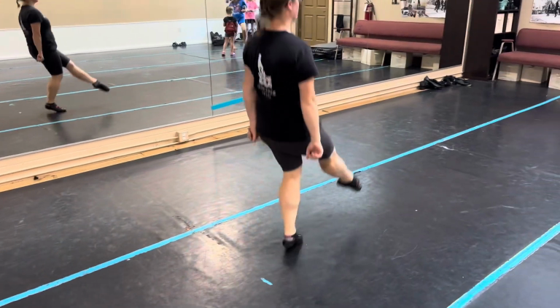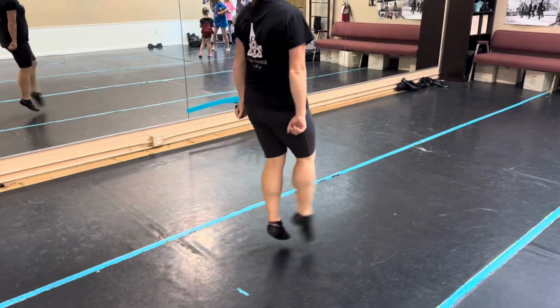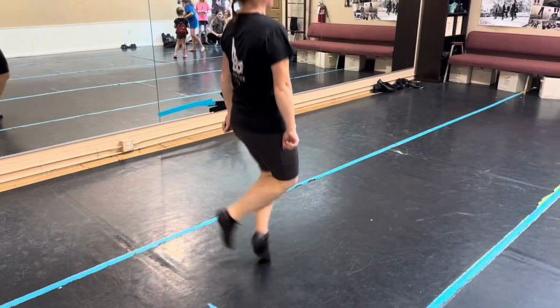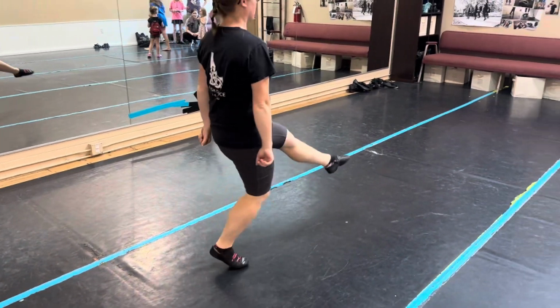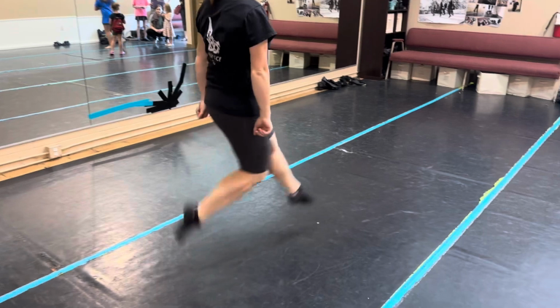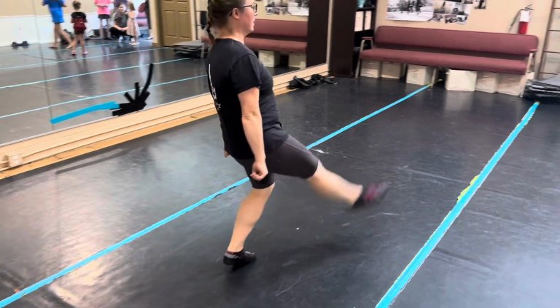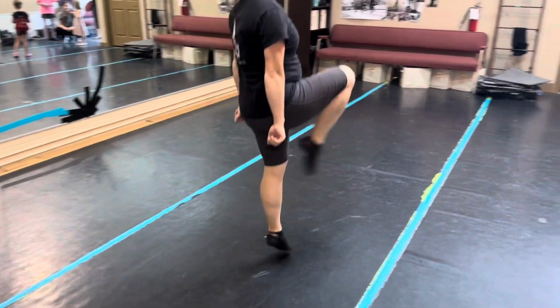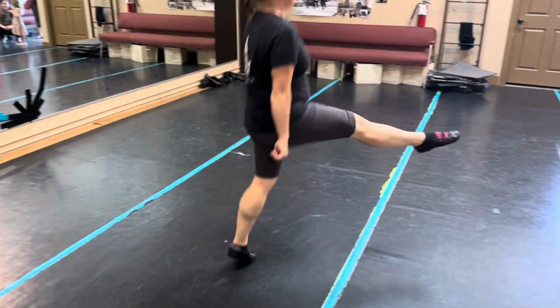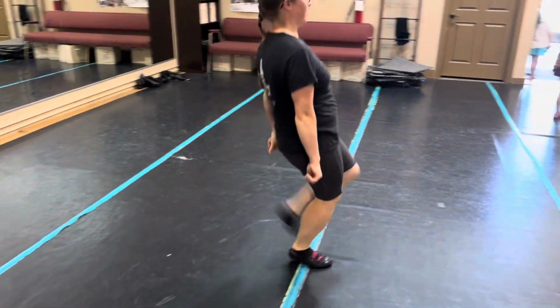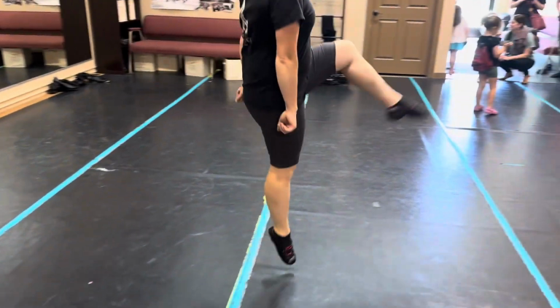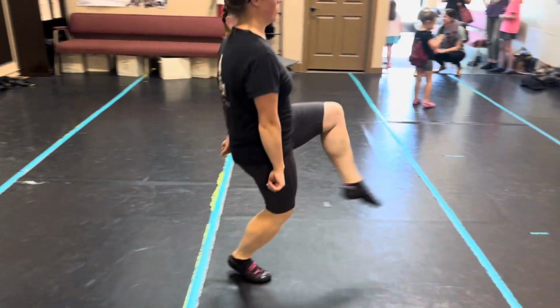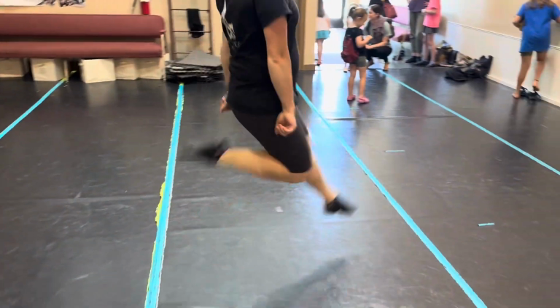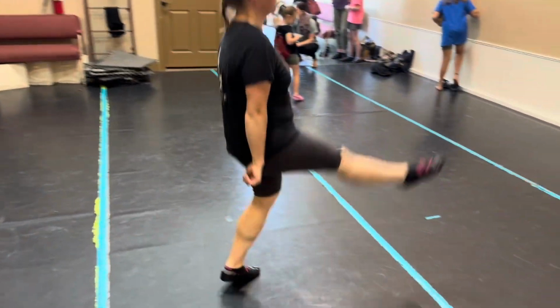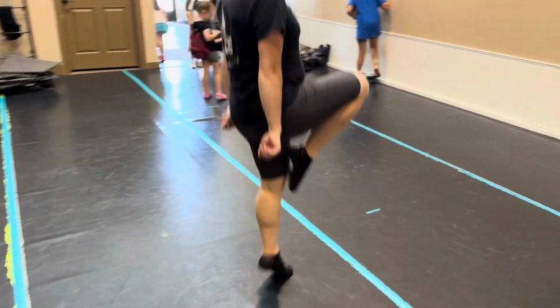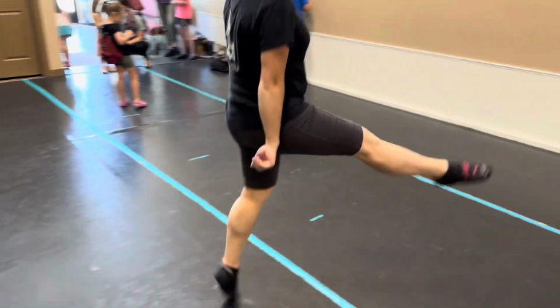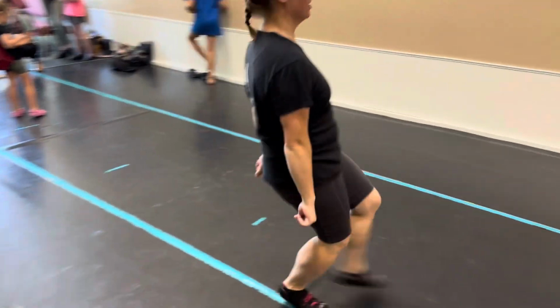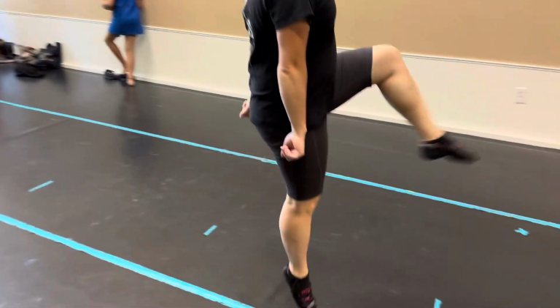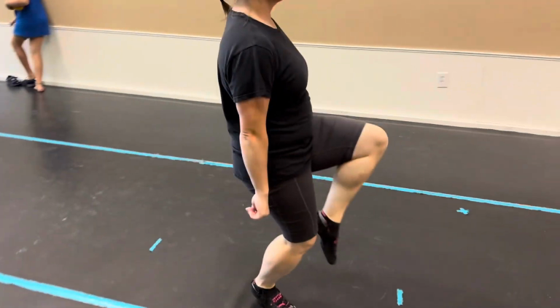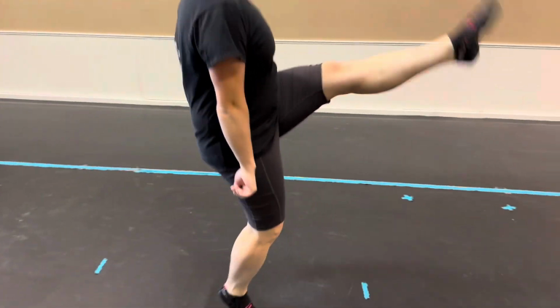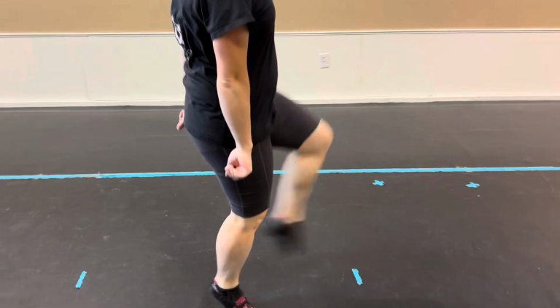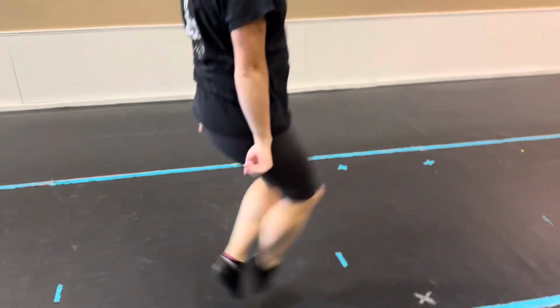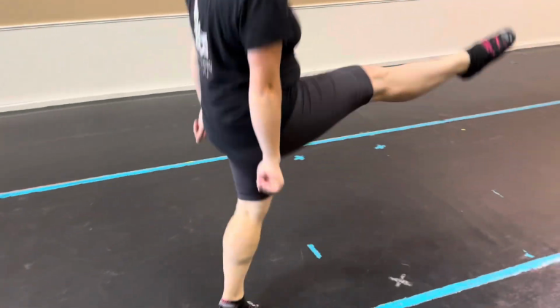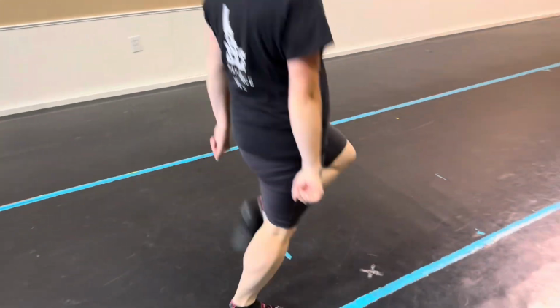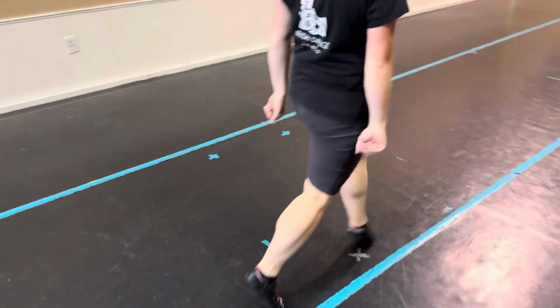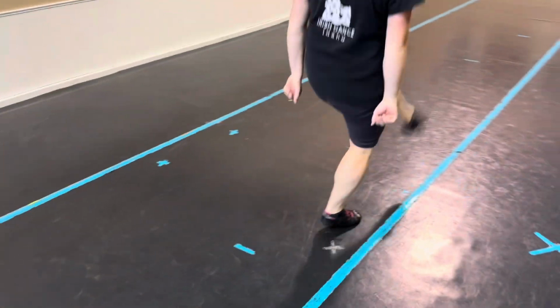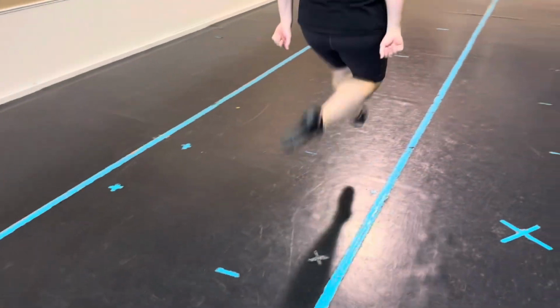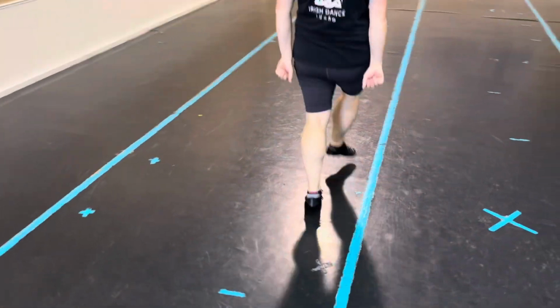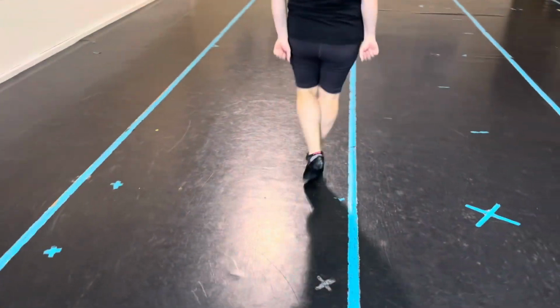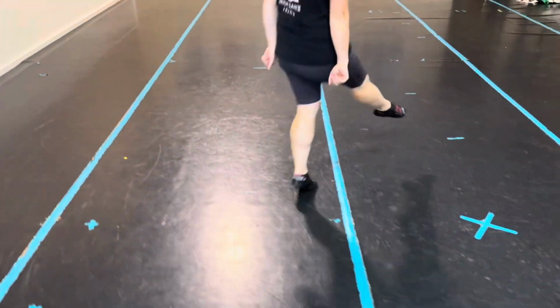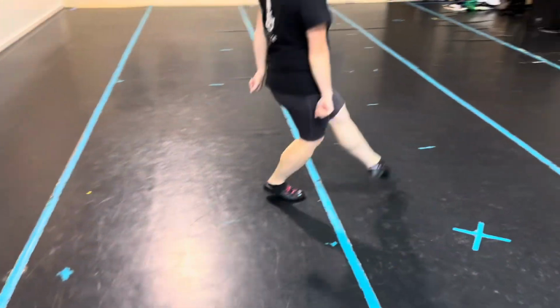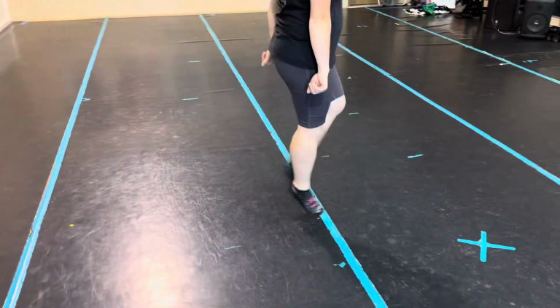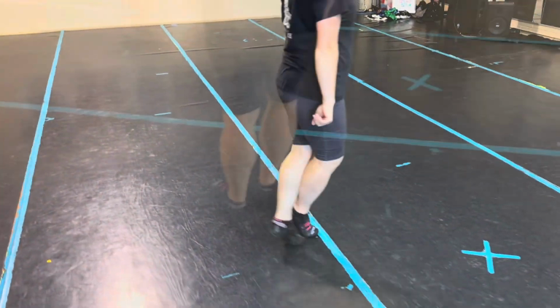Switch point, hop back, left and up, and leap and up, and leap and up, and leap, left foot kicks, left, hop back, jump two, three, jump two, three, switch point, hop back.